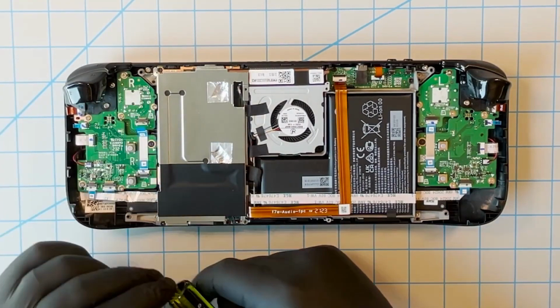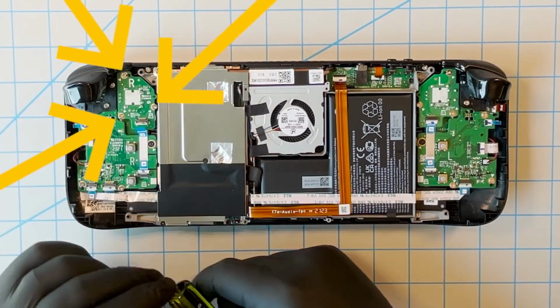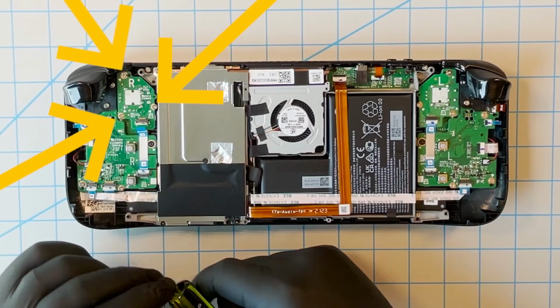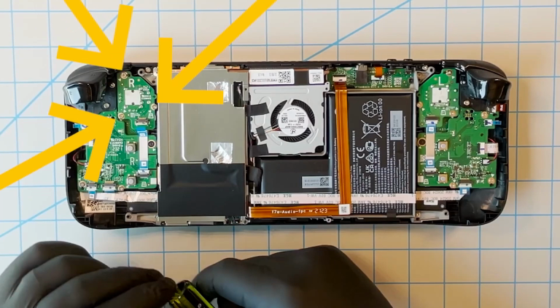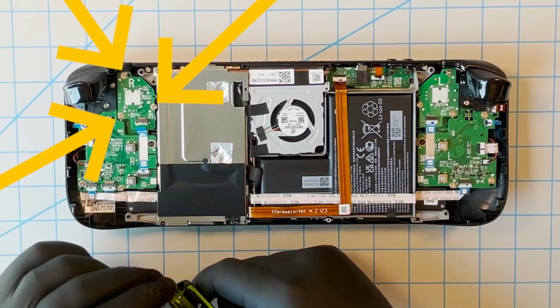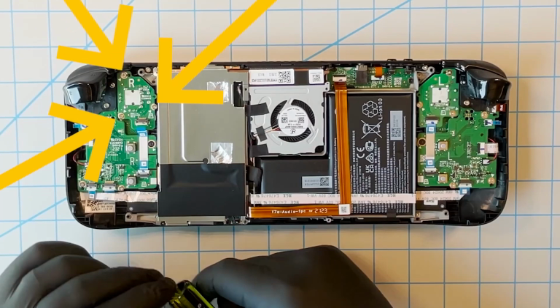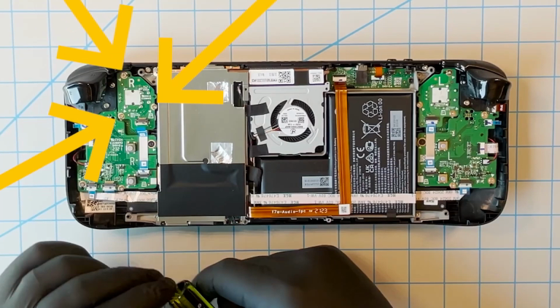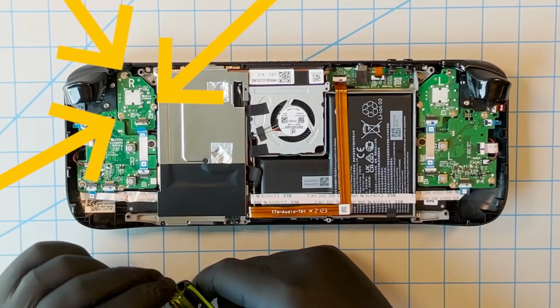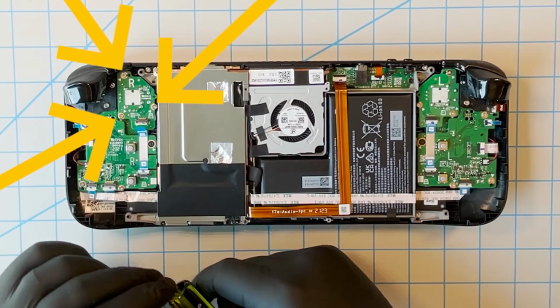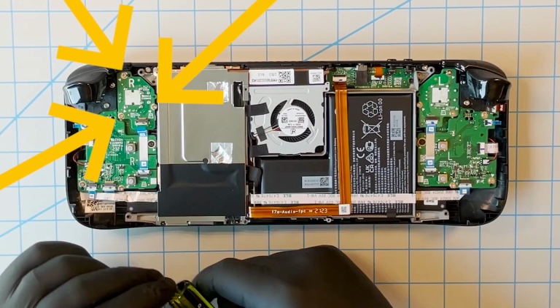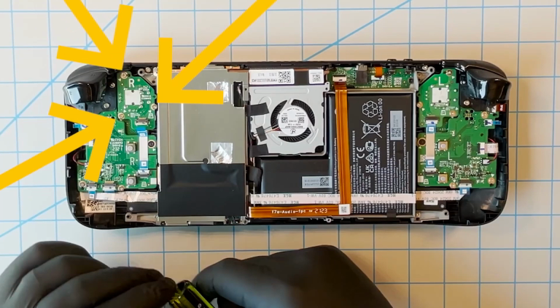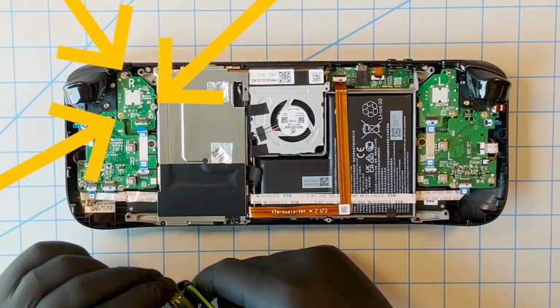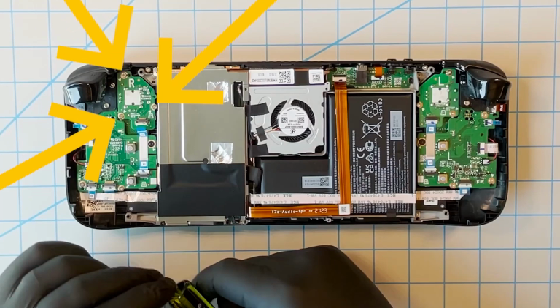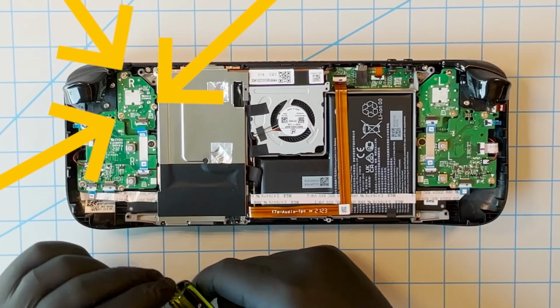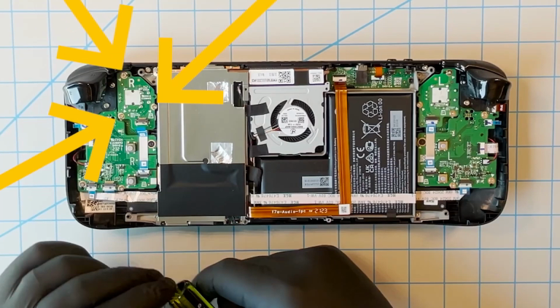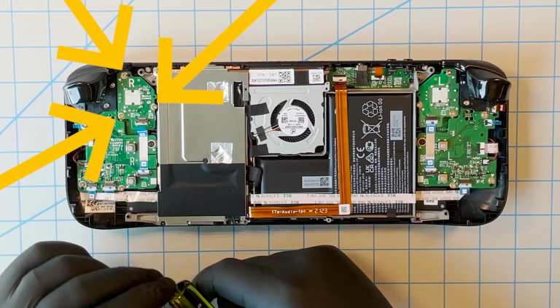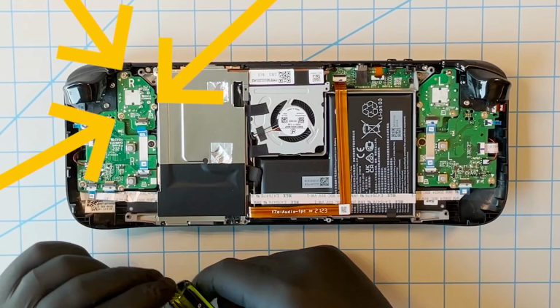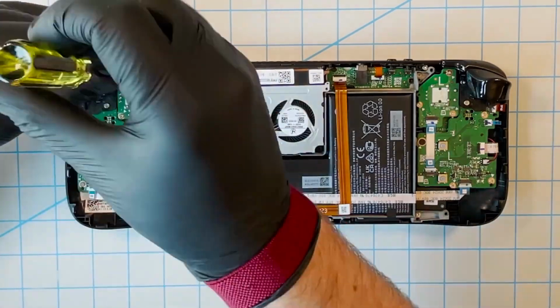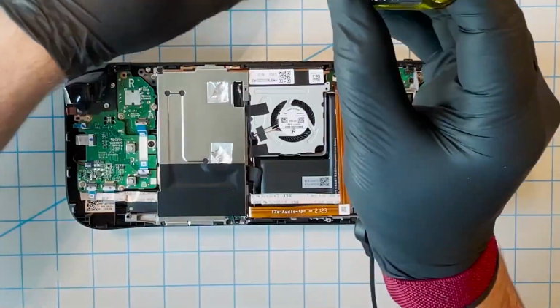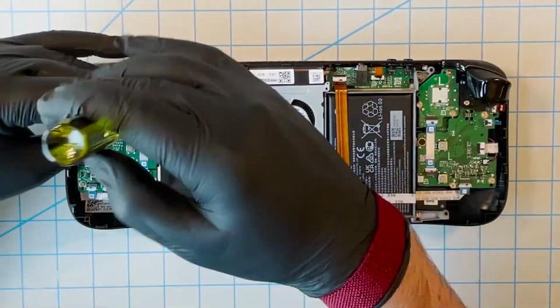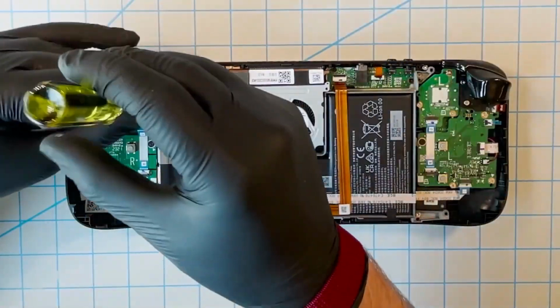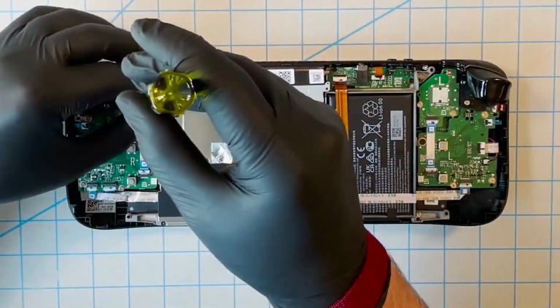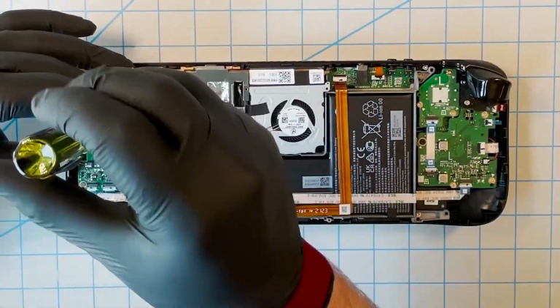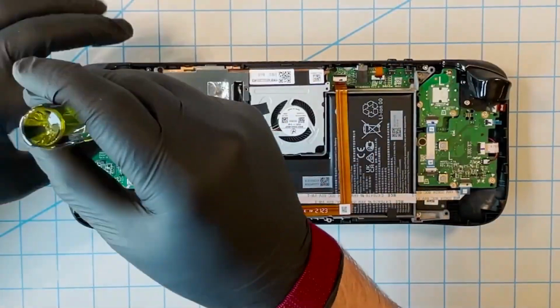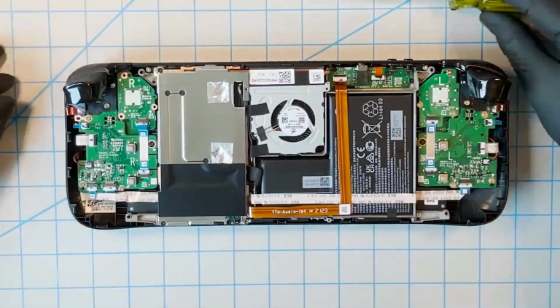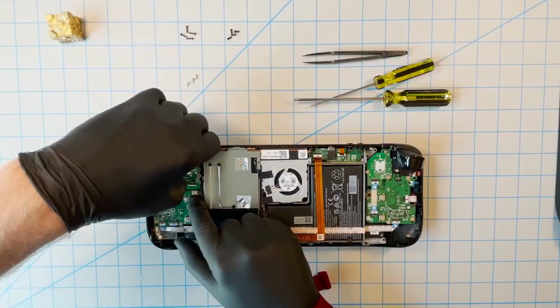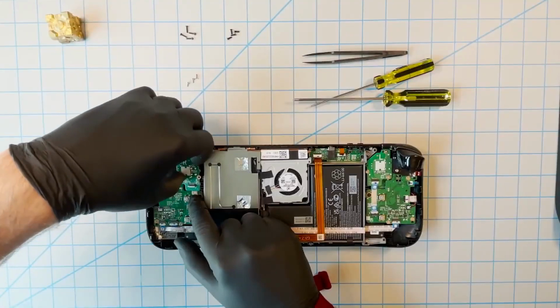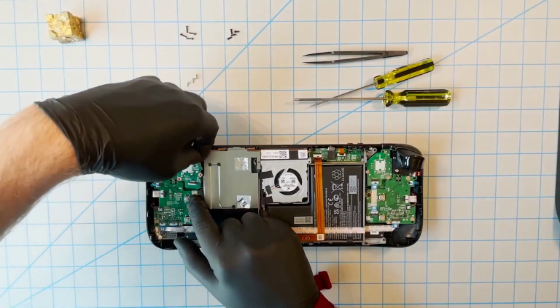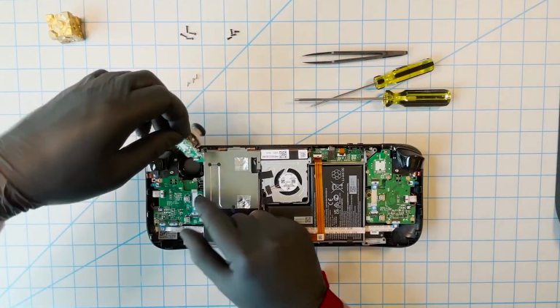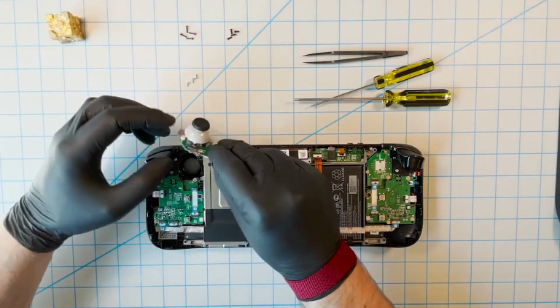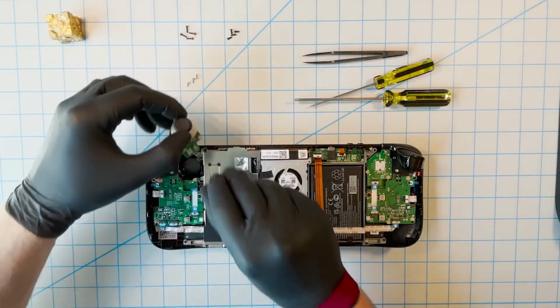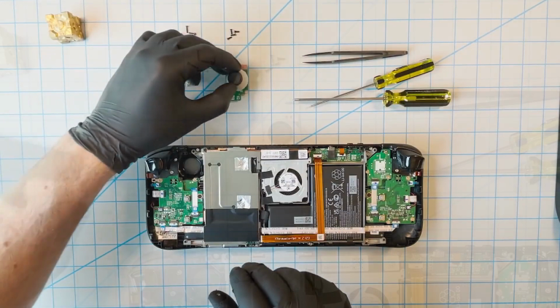Now we need to remove the three screws from the joystick module. These are three standard Philips head screws, so just use a normal Philips head screwdriver. Once those are removed, we're able to remove the entire joystick module.